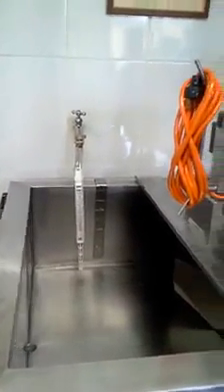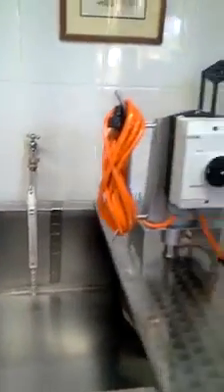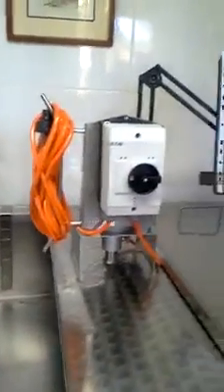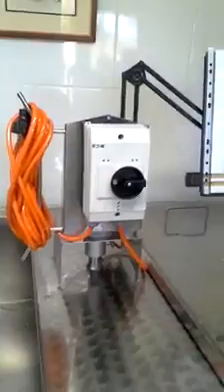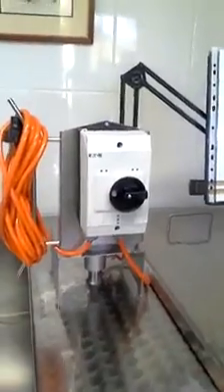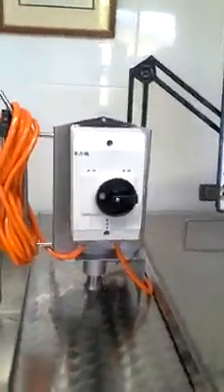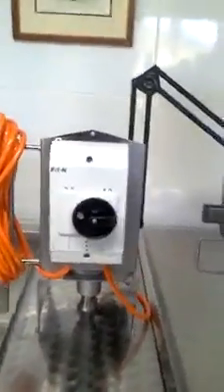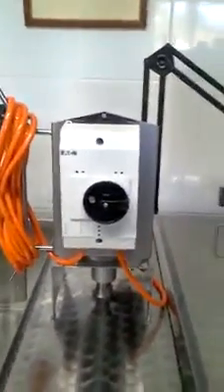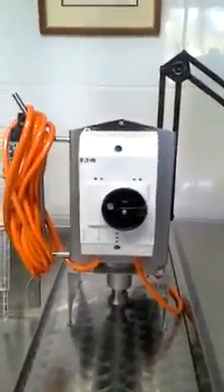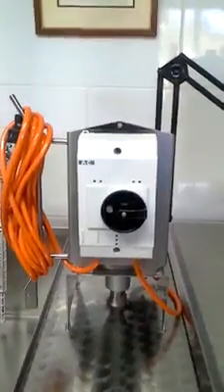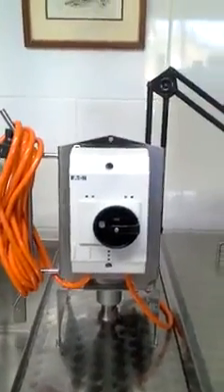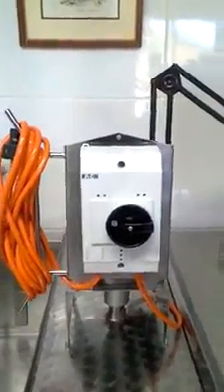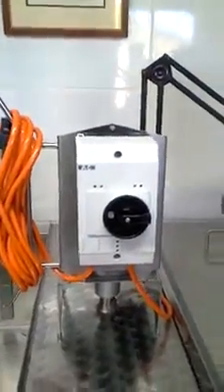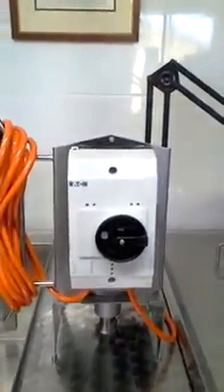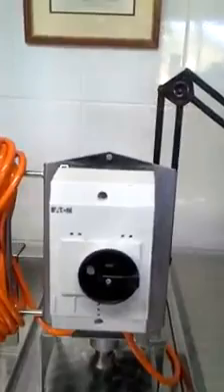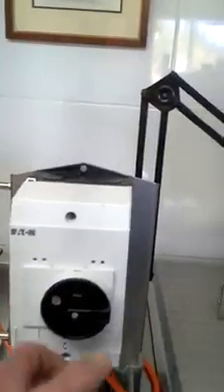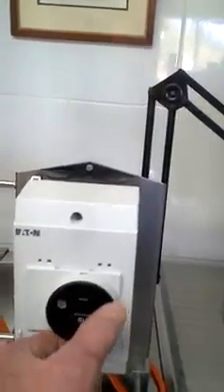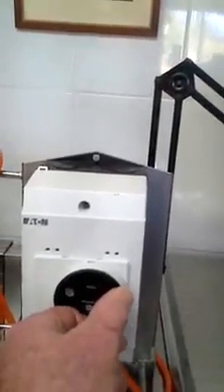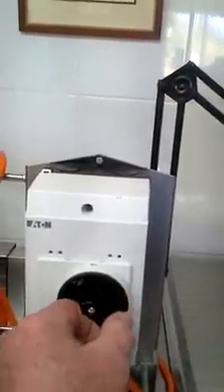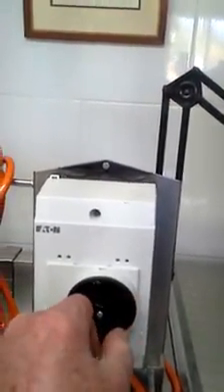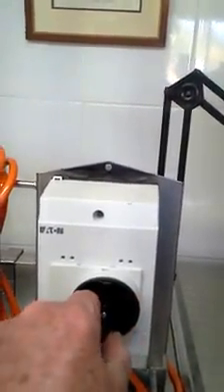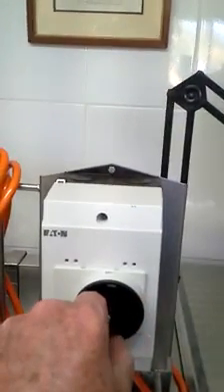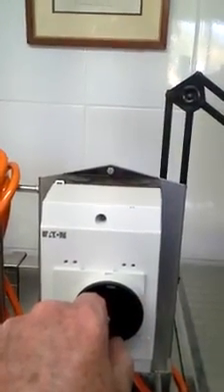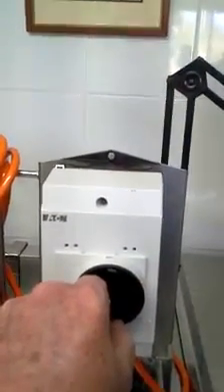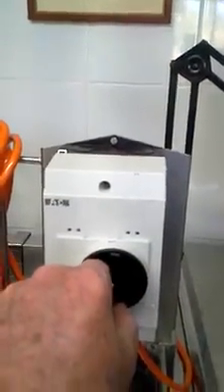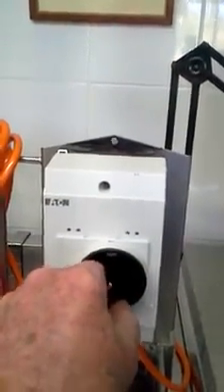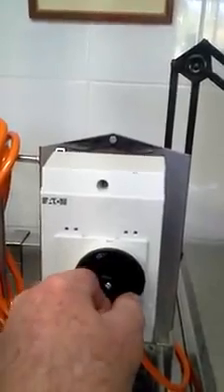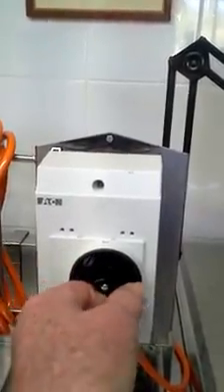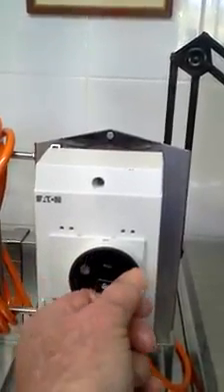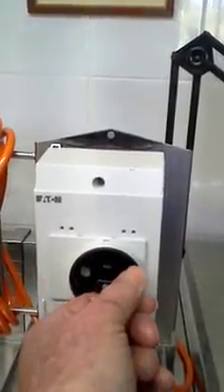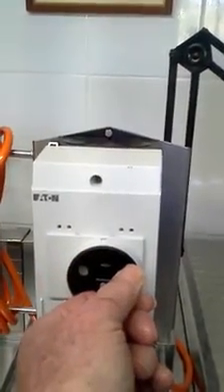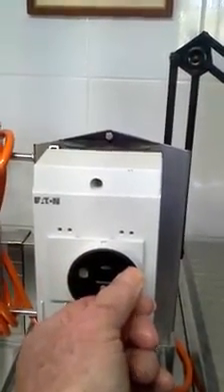Now the agitator itself, because it's an optional extra, has one single control and only one speed. To turn it on, you just simply move the dial to the 12 o'clock position, and to turn it off, you take it back to the 9 o'clock position again.